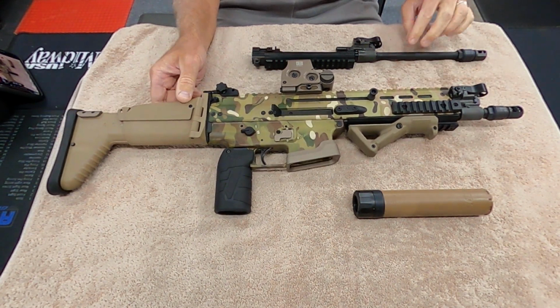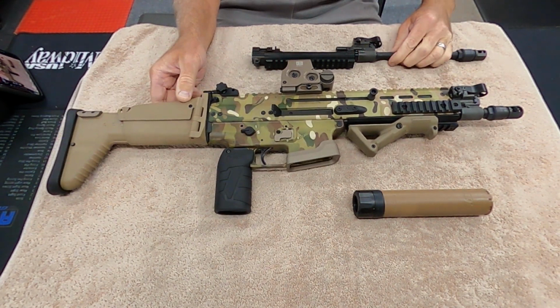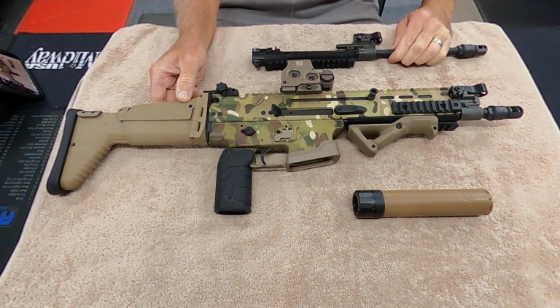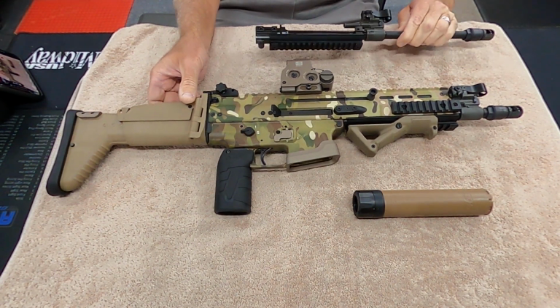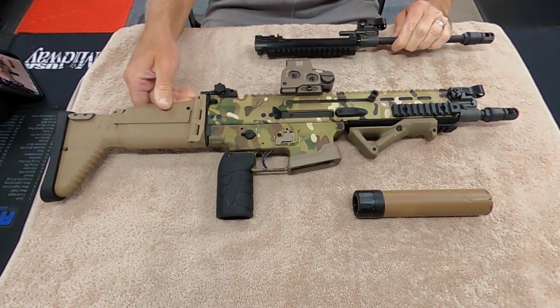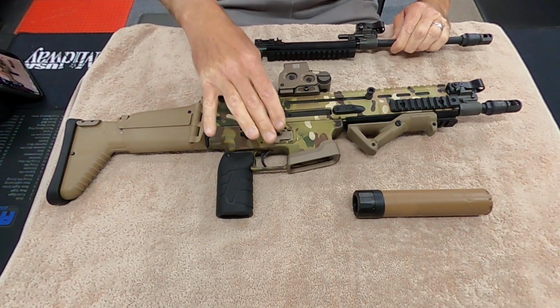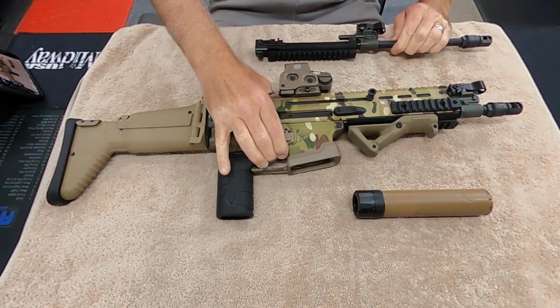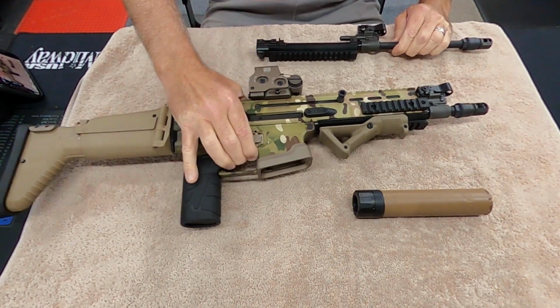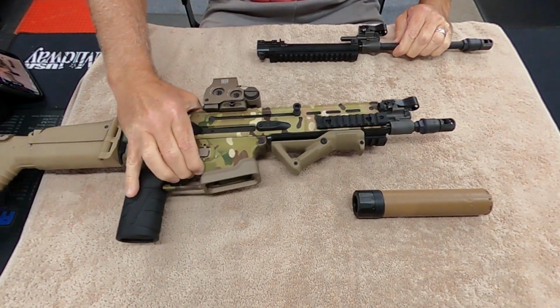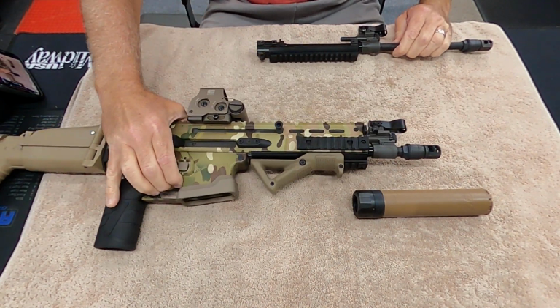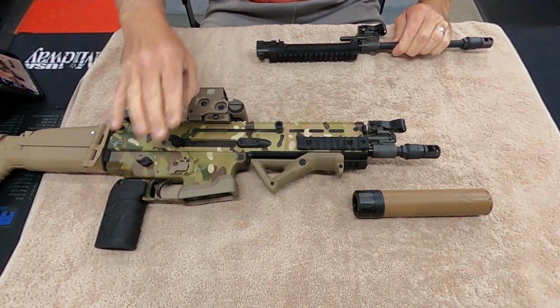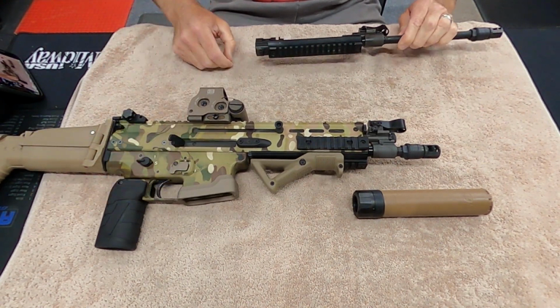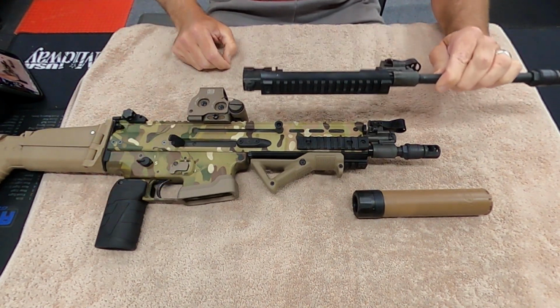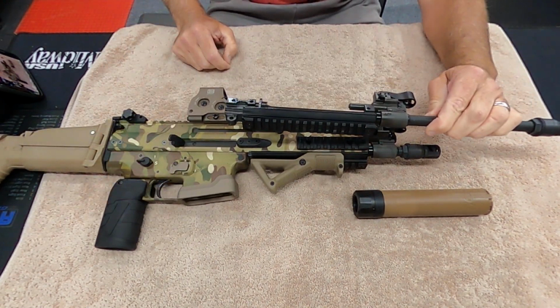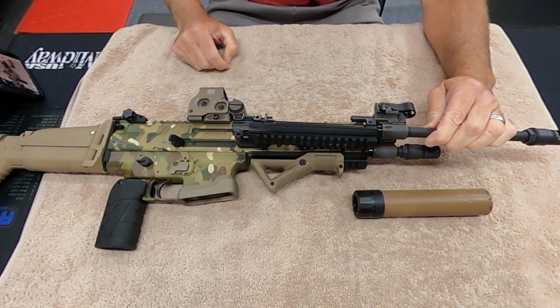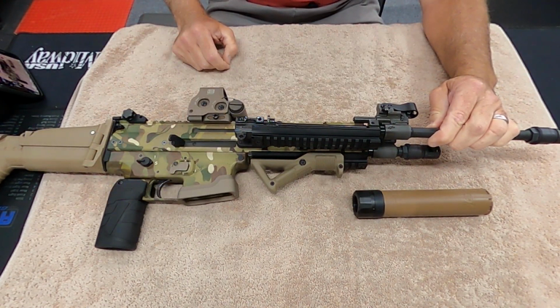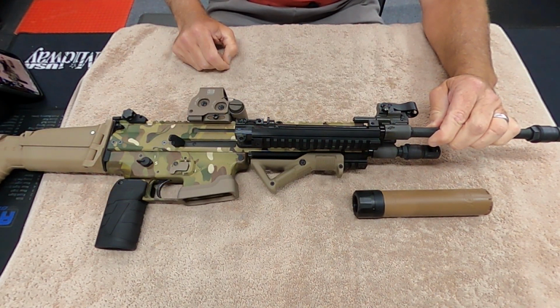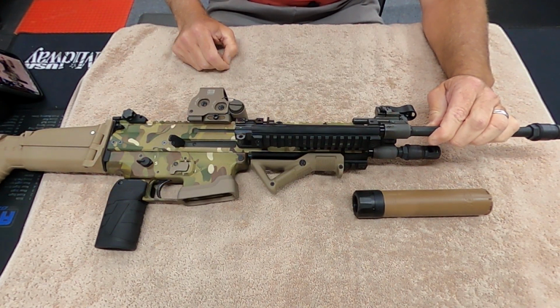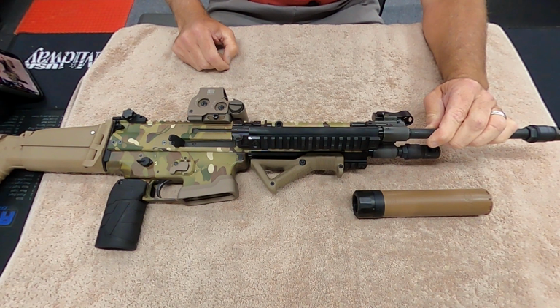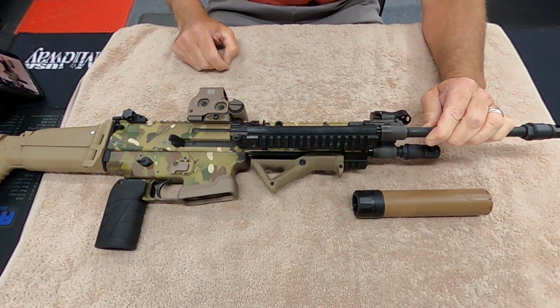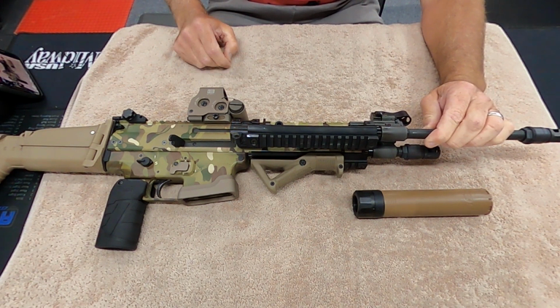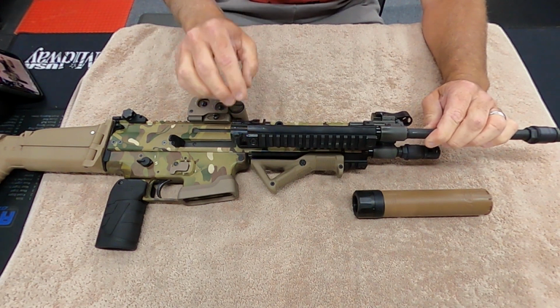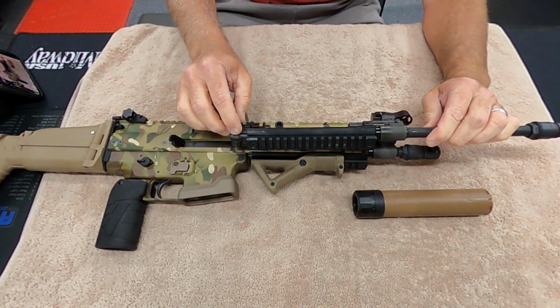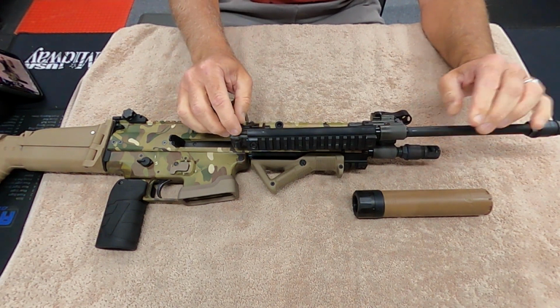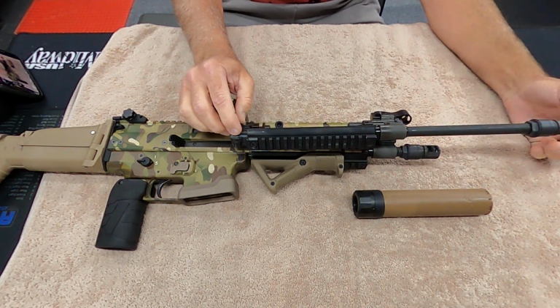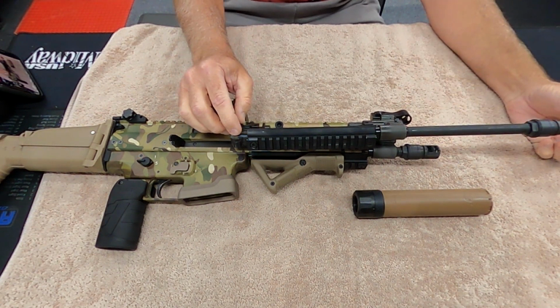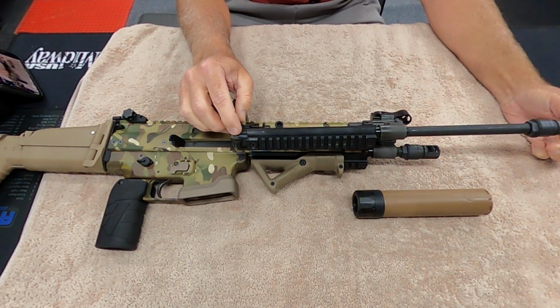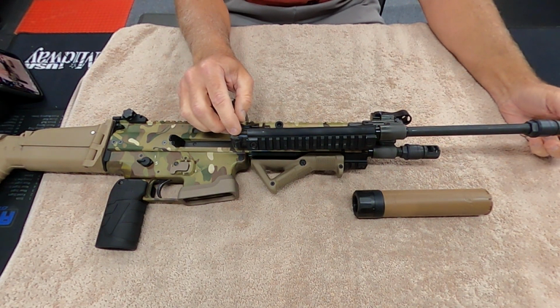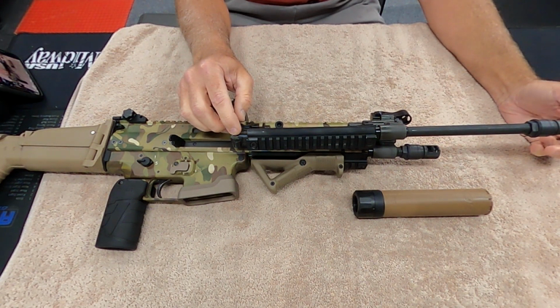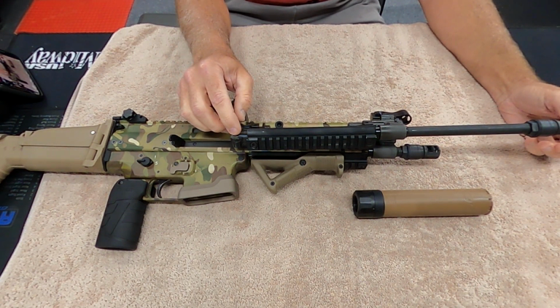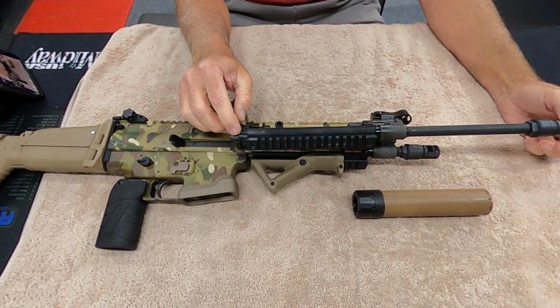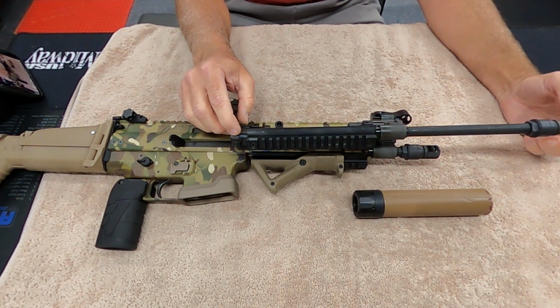And here's the 16 inch barrel that it came with. So I'm hanging on to it — I'm not getting rid of it. That just kind of gives you an idea of the difference in length between the two.